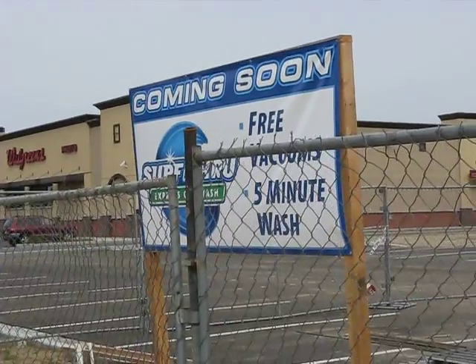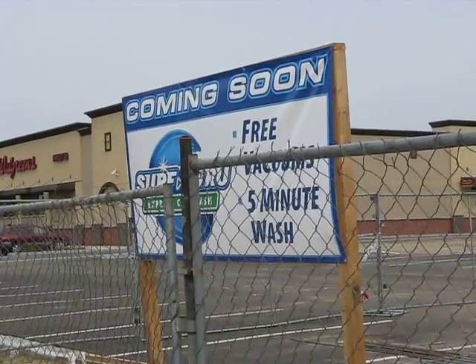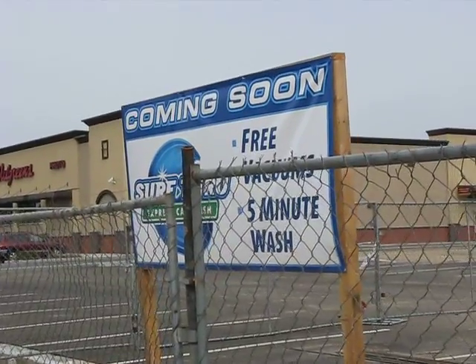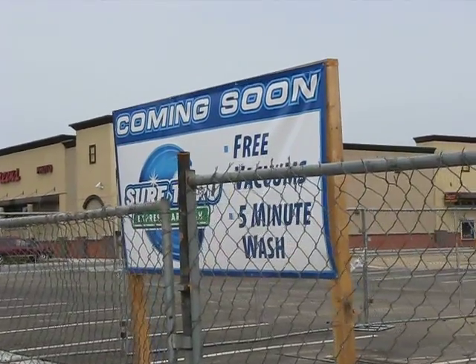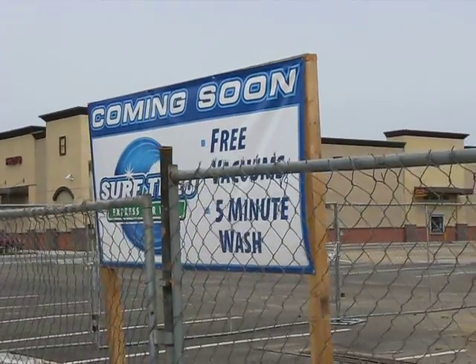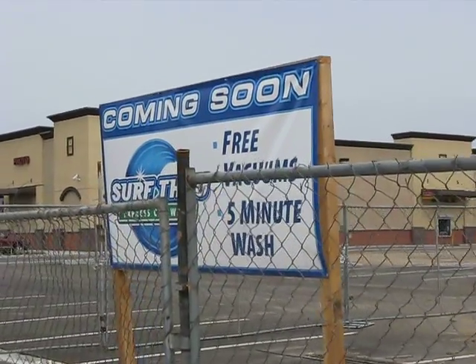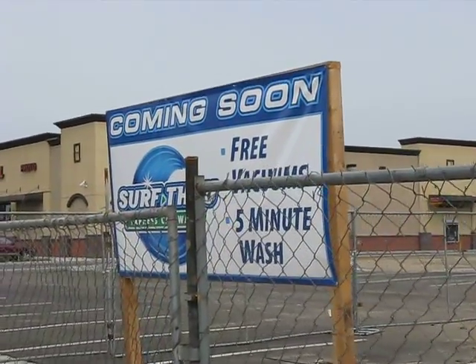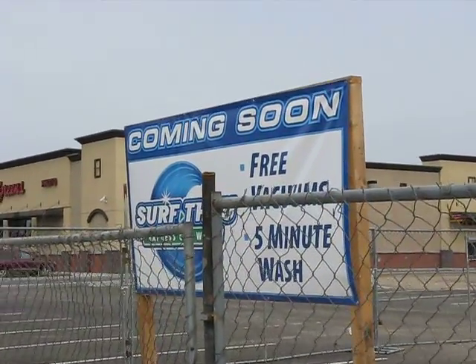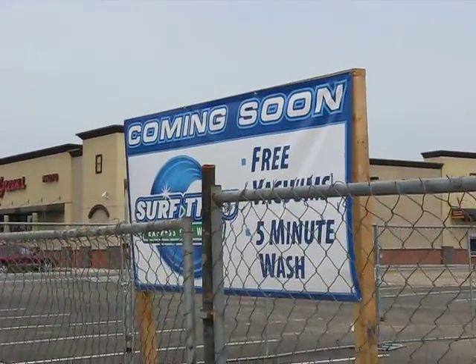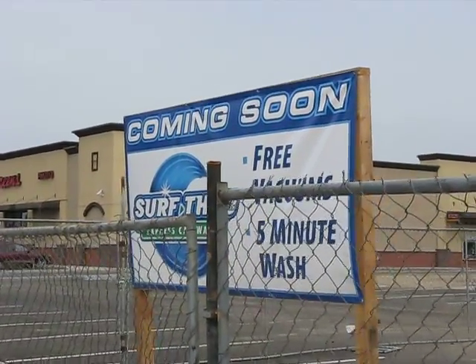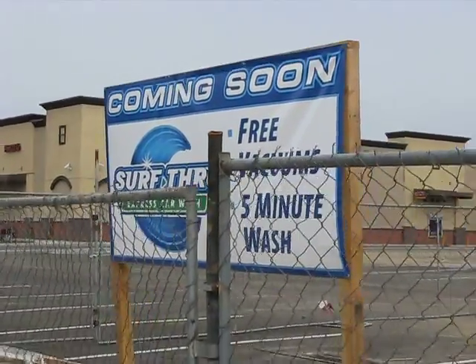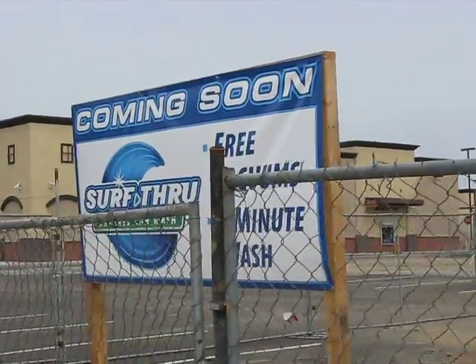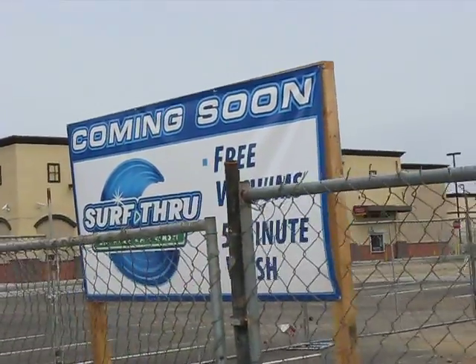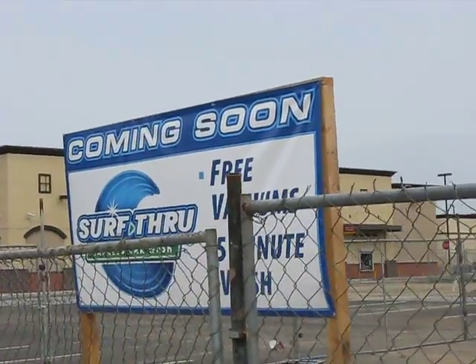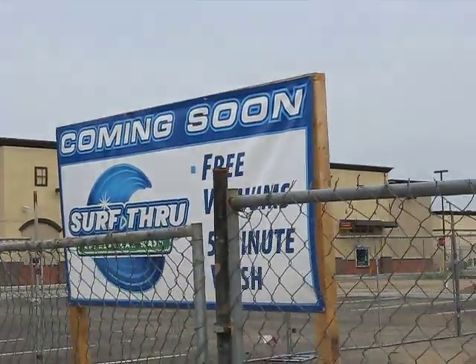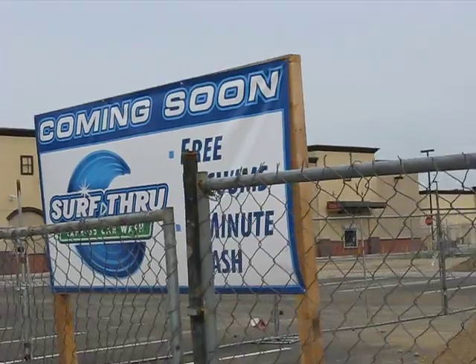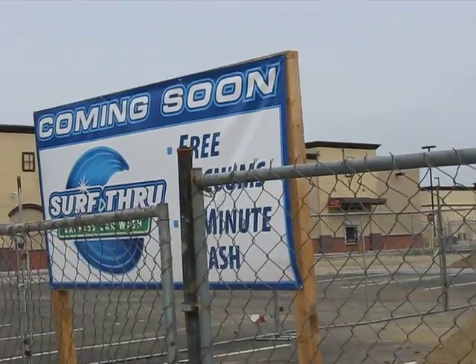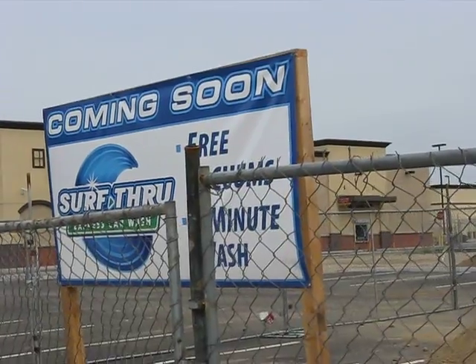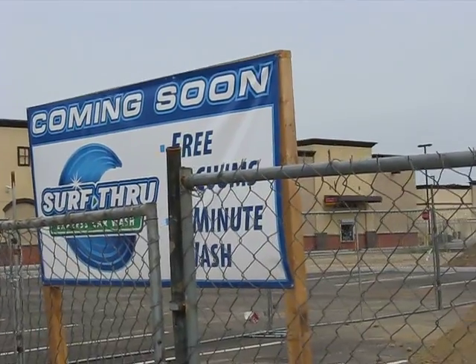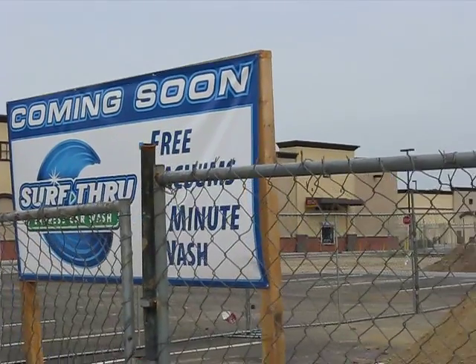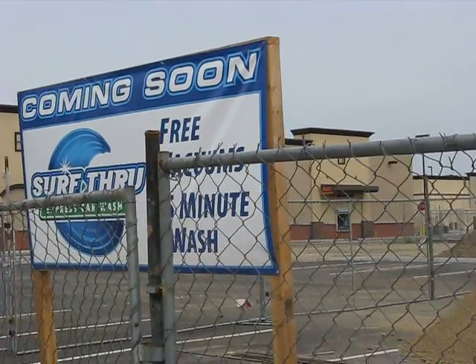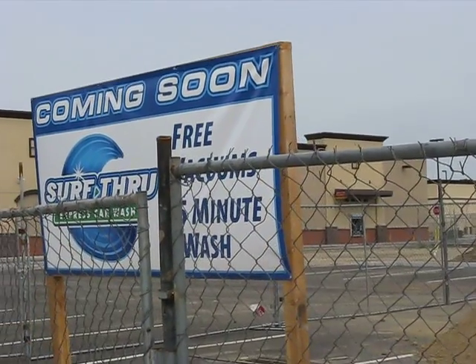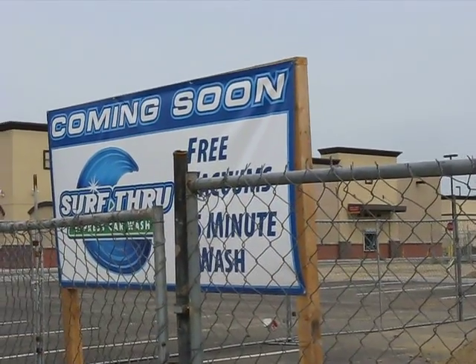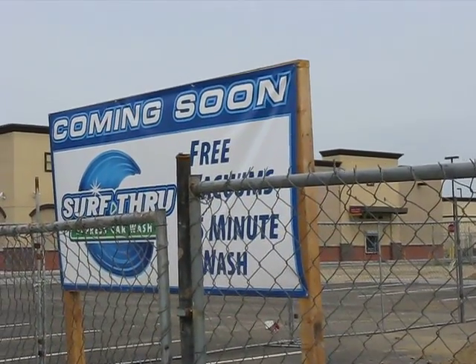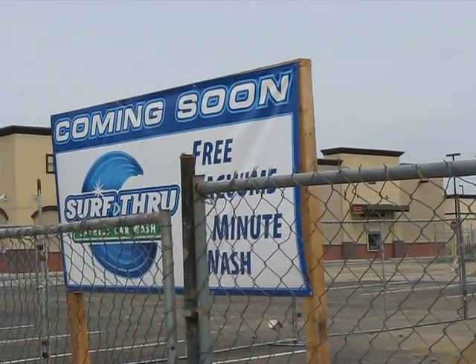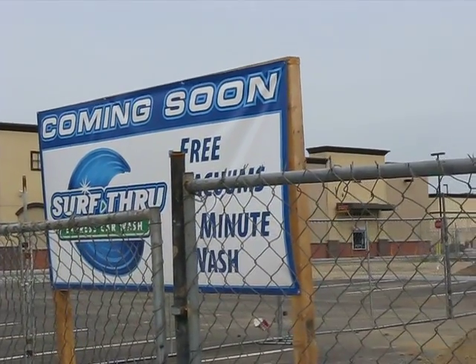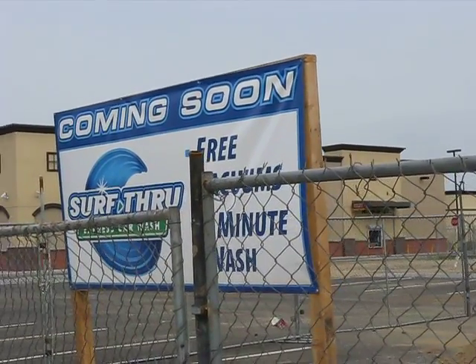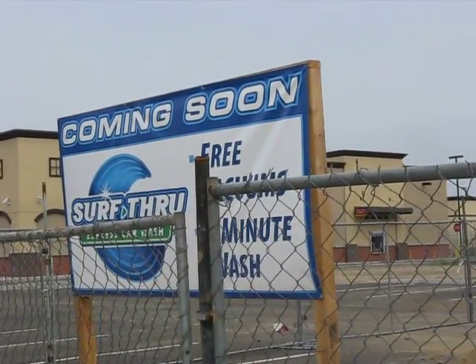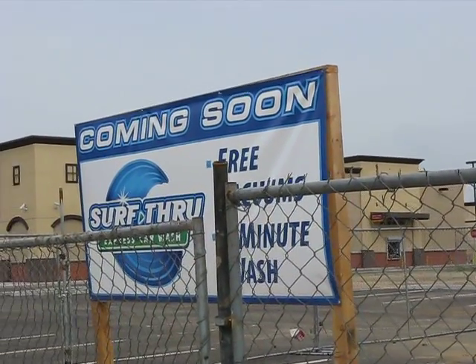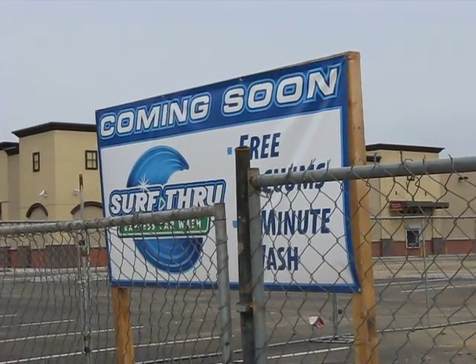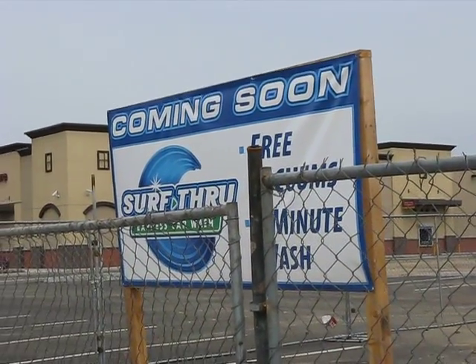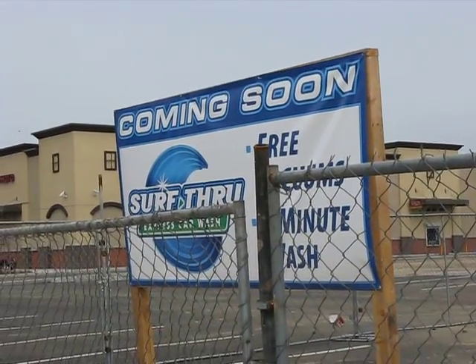It says here that this development is going to be a surf-through with free vacuums and a five-minute wash — sounds like a car wash, an express car wash.